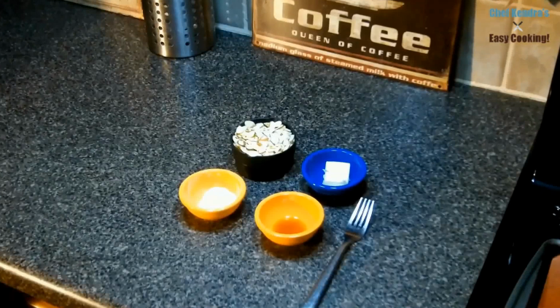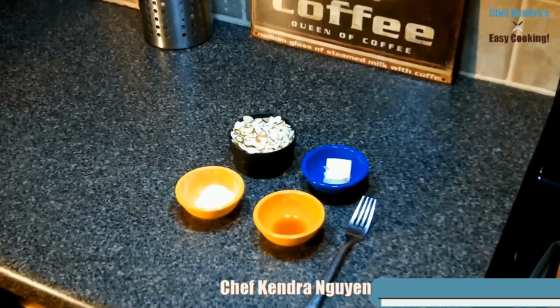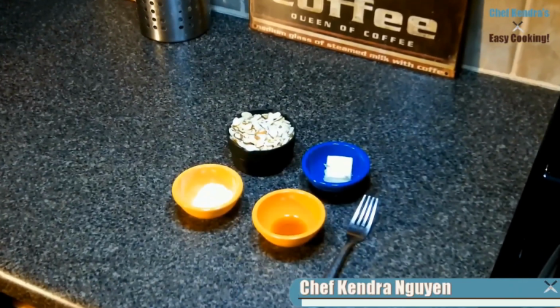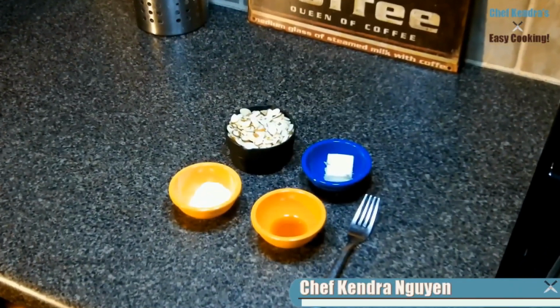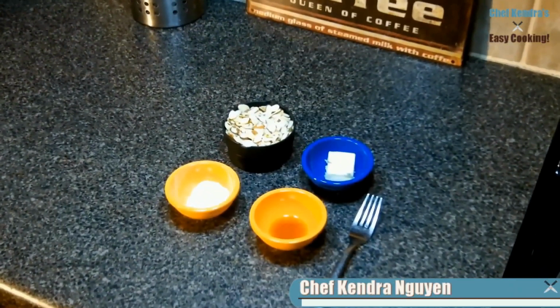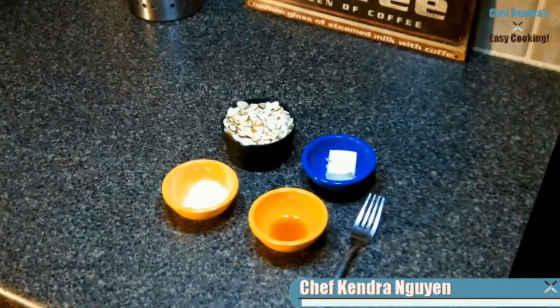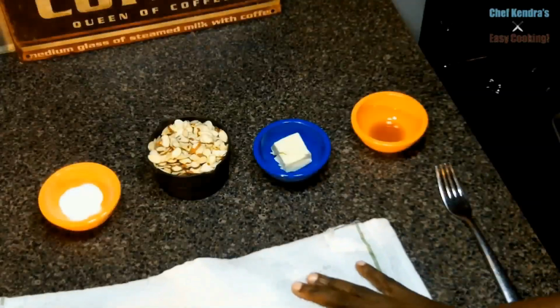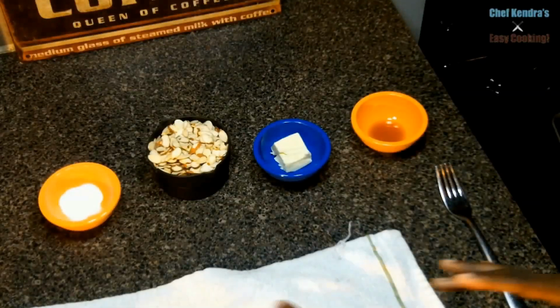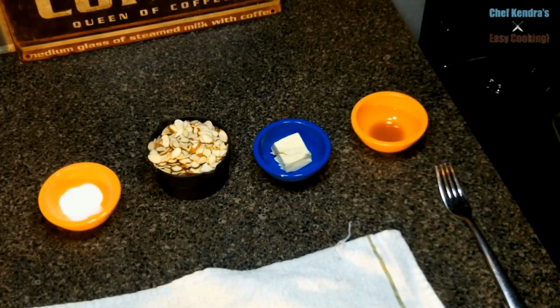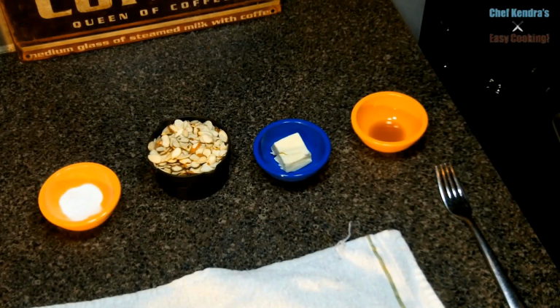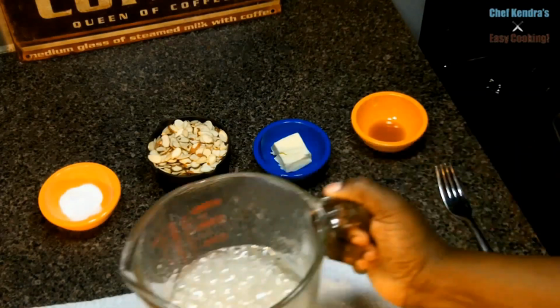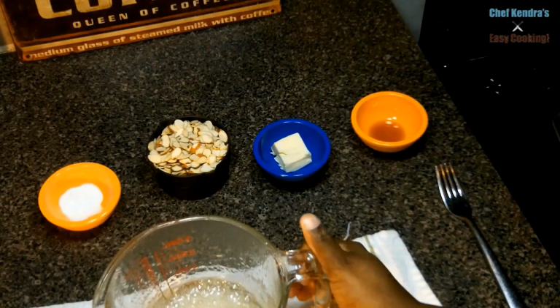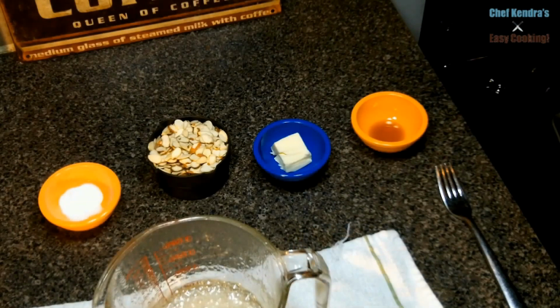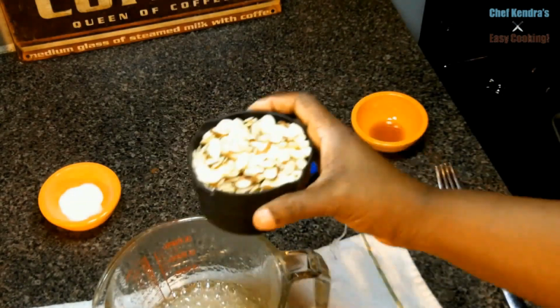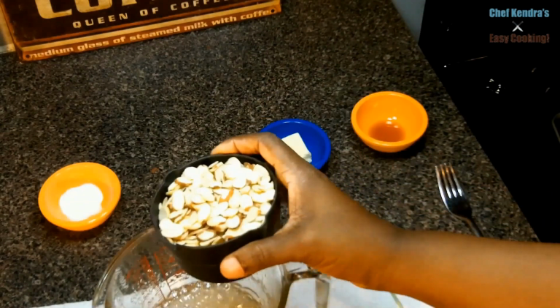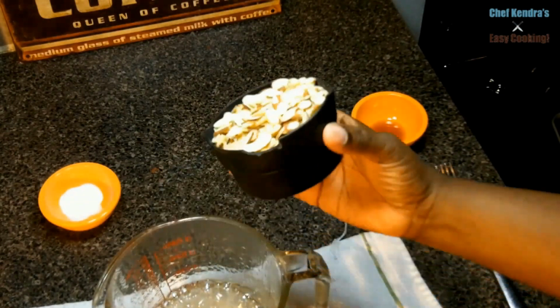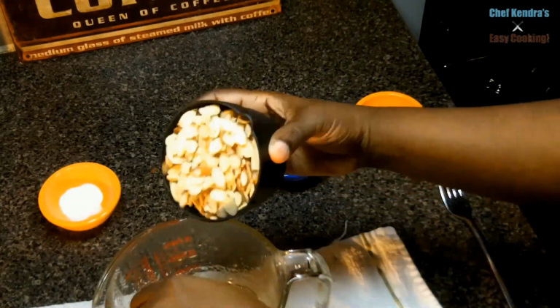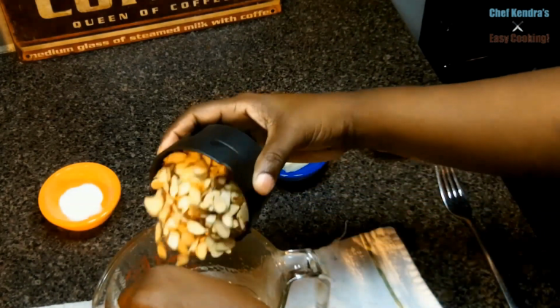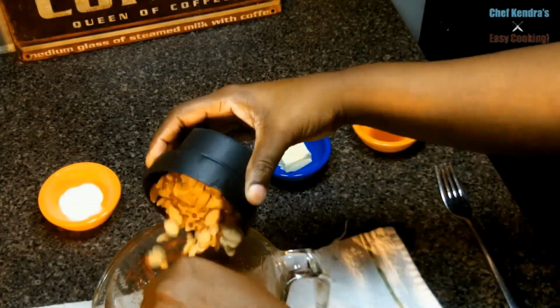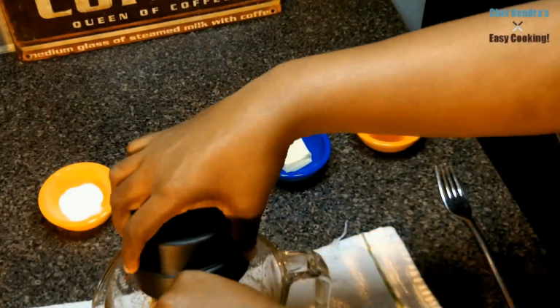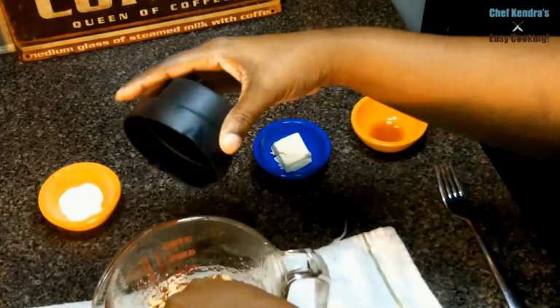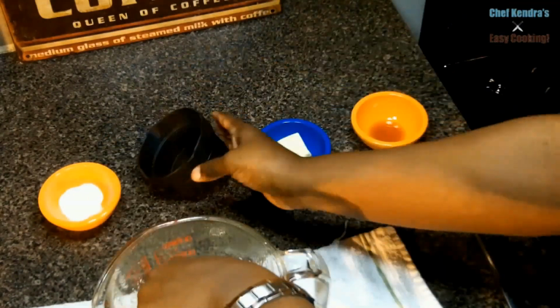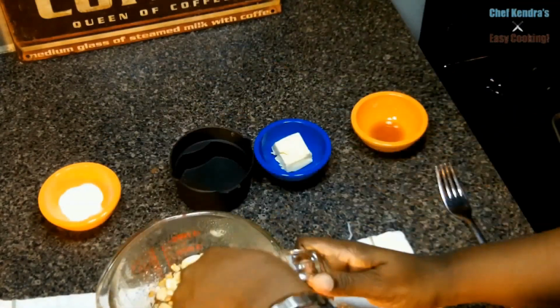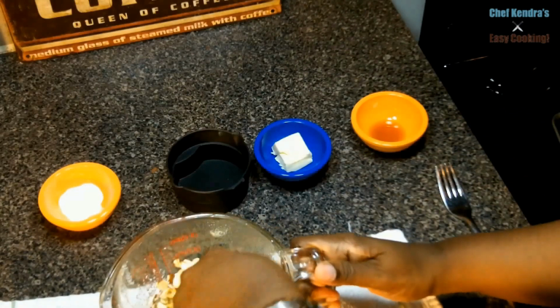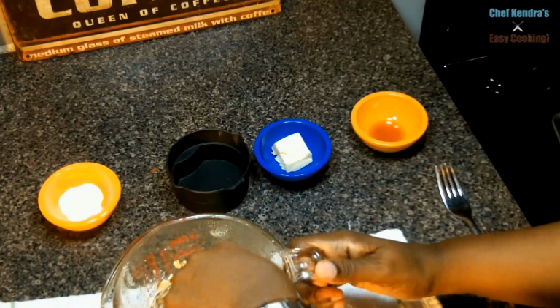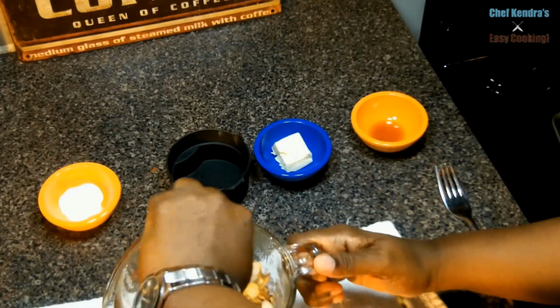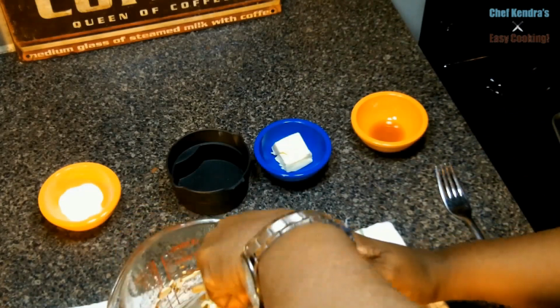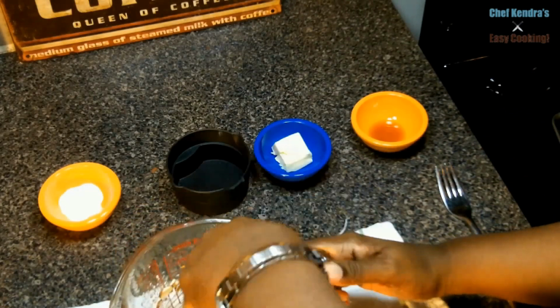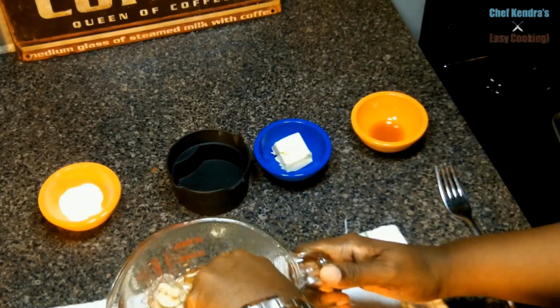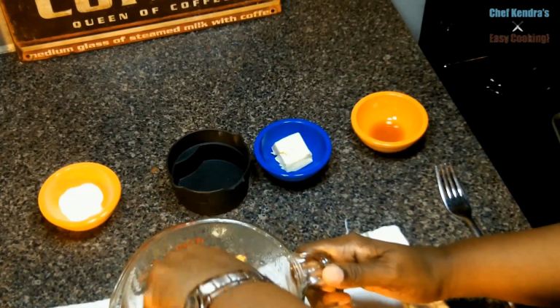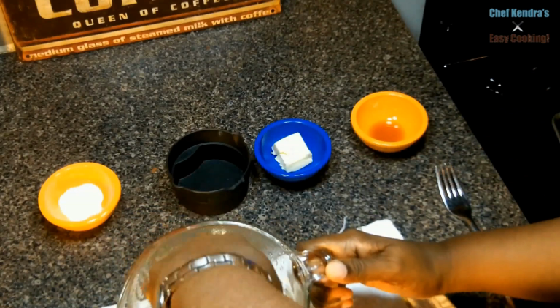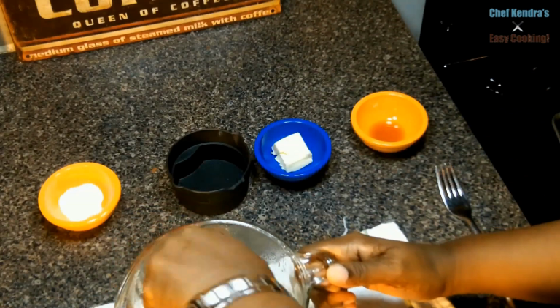Hey, Chef Kendra here, and today we're going to make almond and rum brittle in the microwave. This is a measuring cup. We have corn syrup and sugar that's been cooked in the microwave. We're going to add some sliced almonds, give it a really good stir, and then we're going to place it back in the microwave.